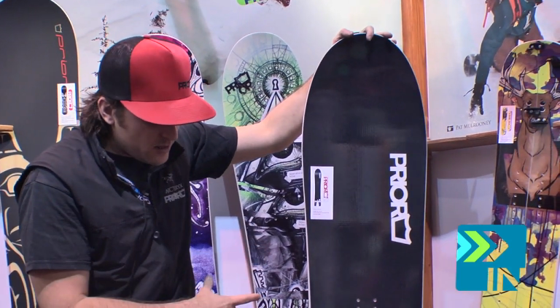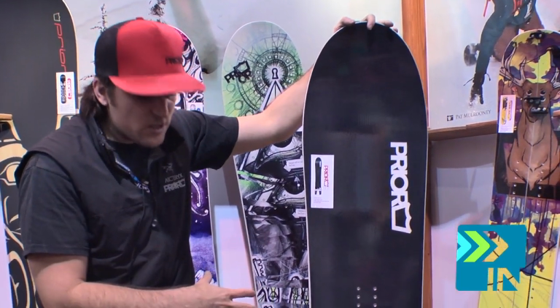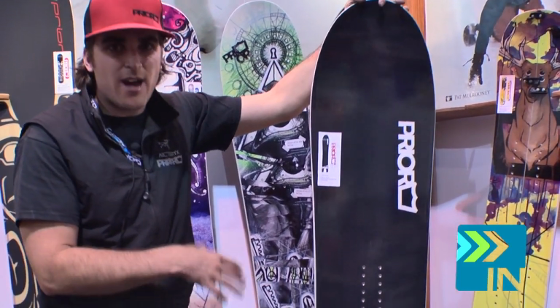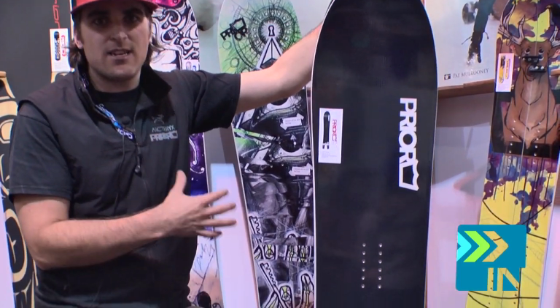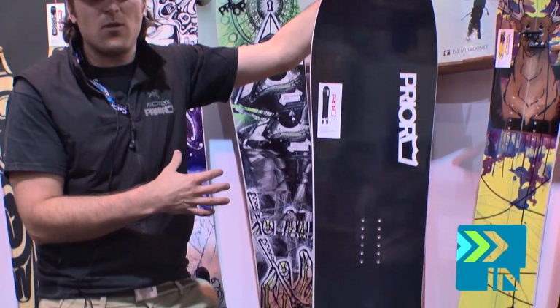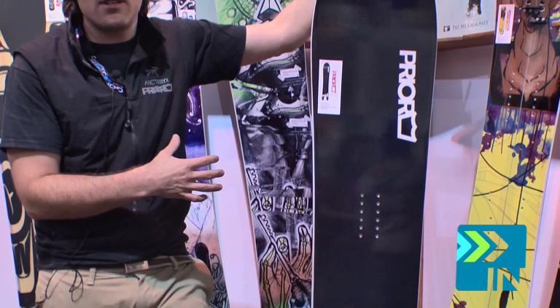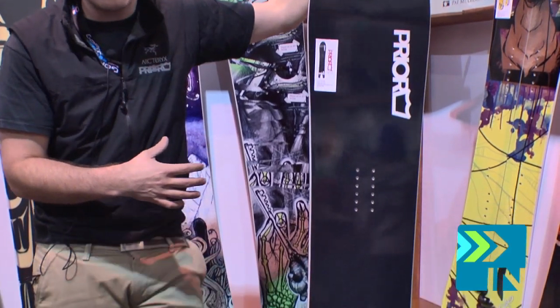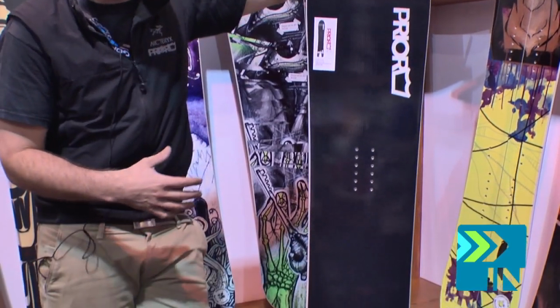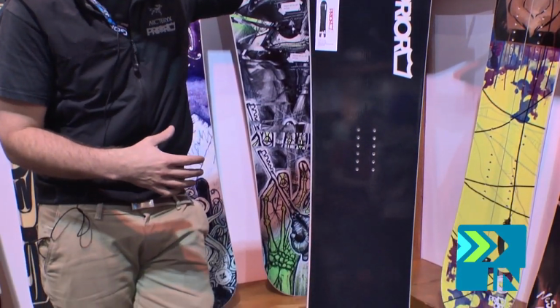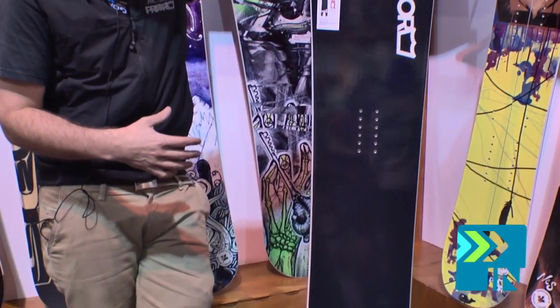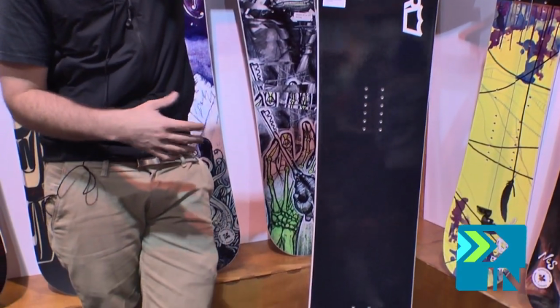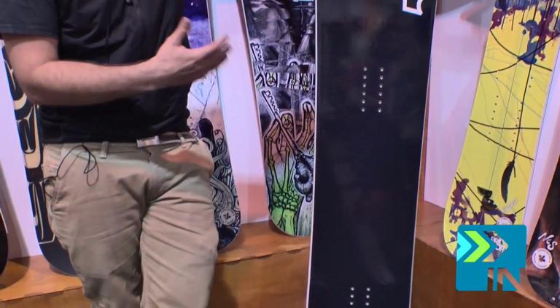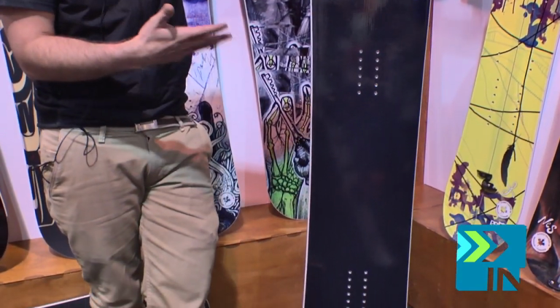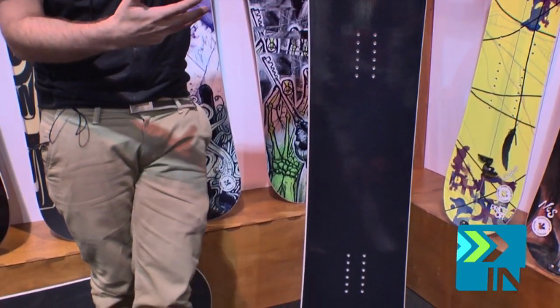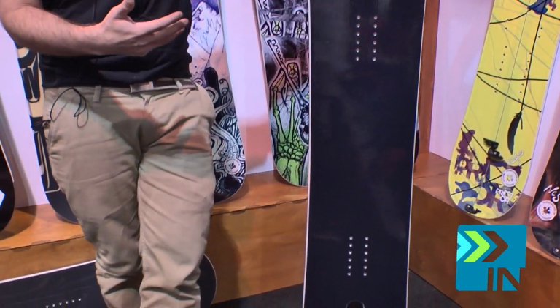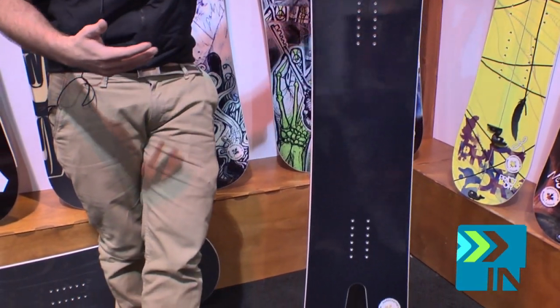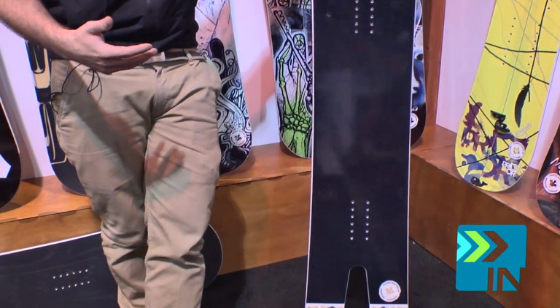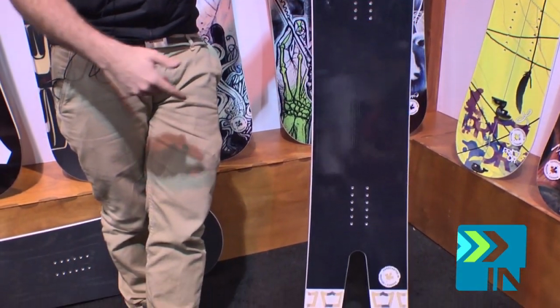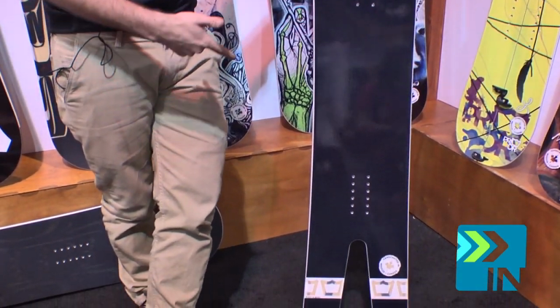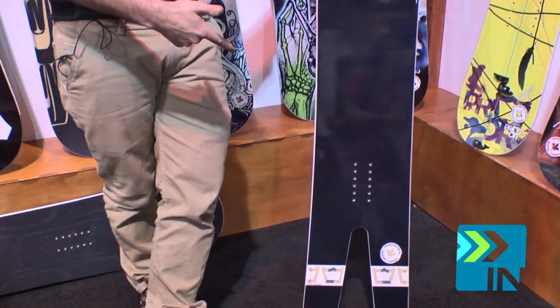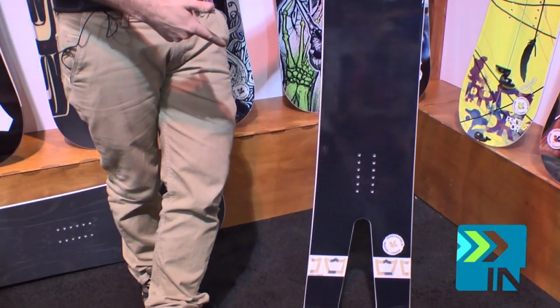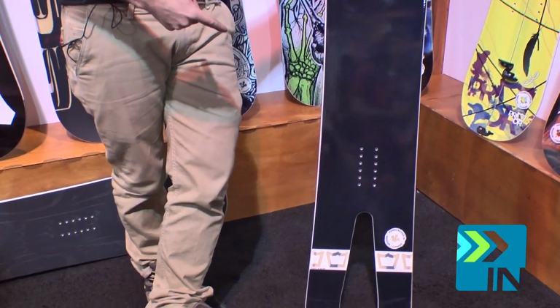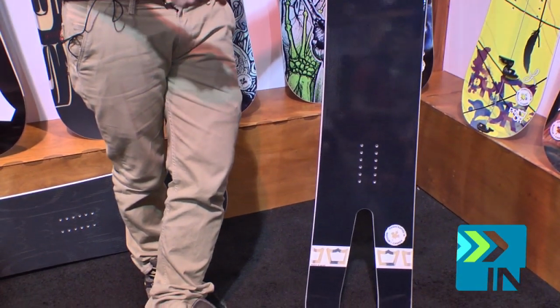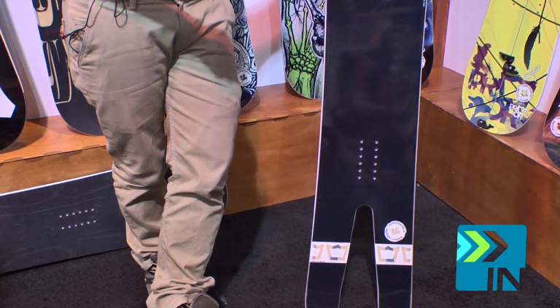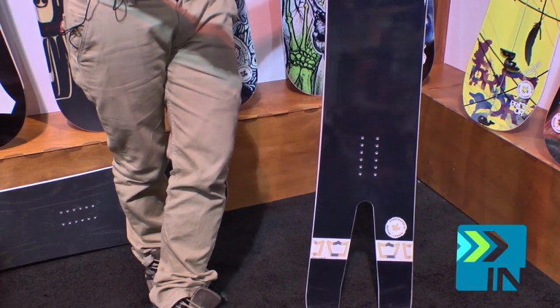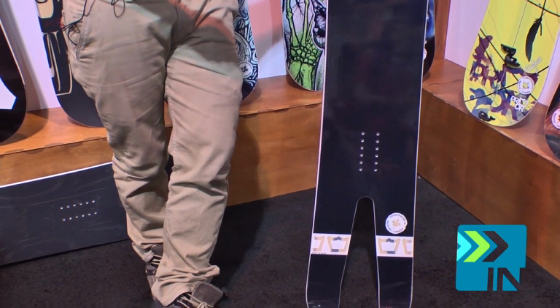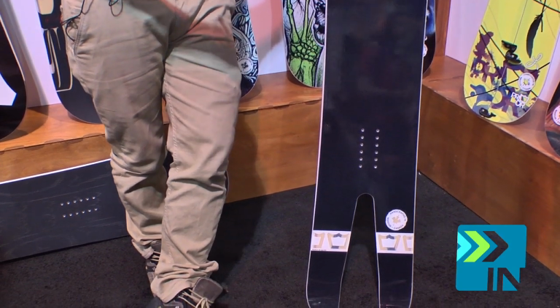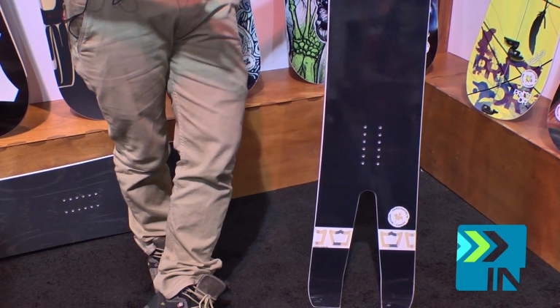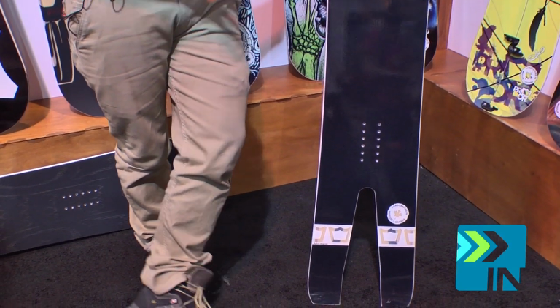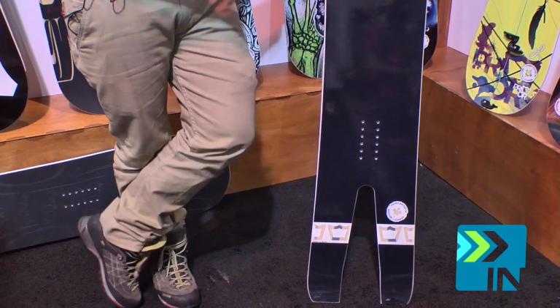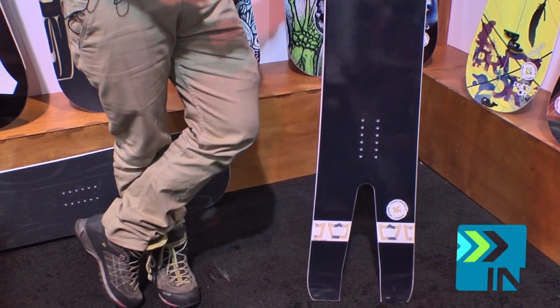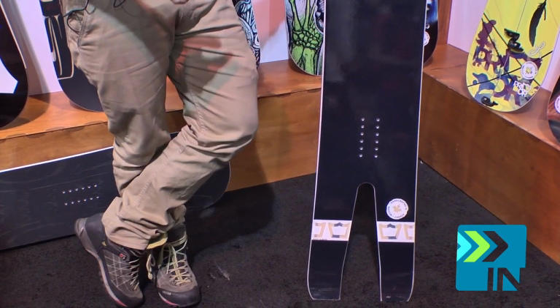which gives great flotation in deep snow. The insert packs are set back towards the tail, so you get even better flotation in the front end of the board. And then the back end, you've got this cut-out Swallowtail design, which allows the tail to sink down.